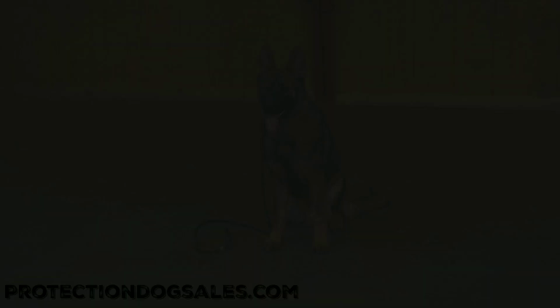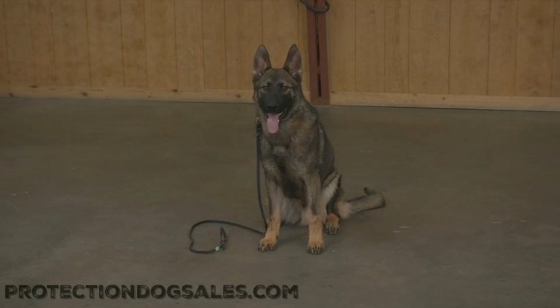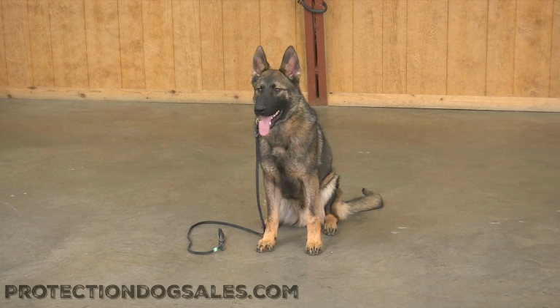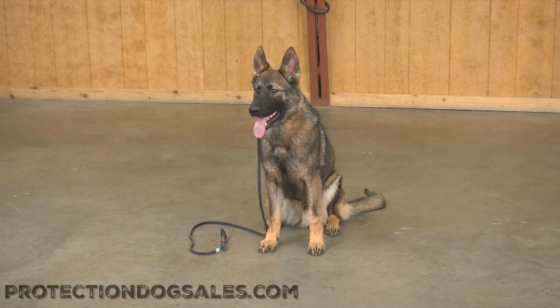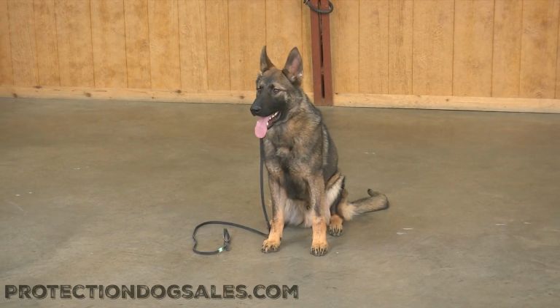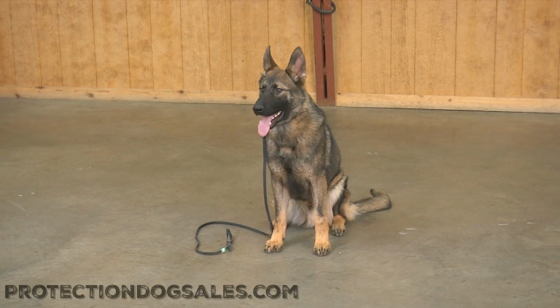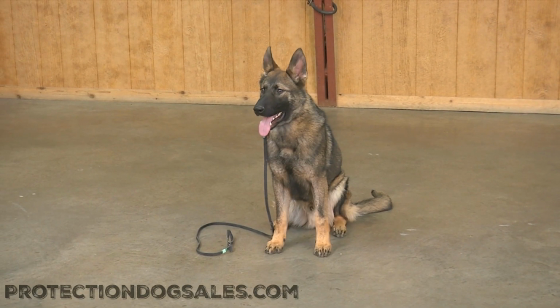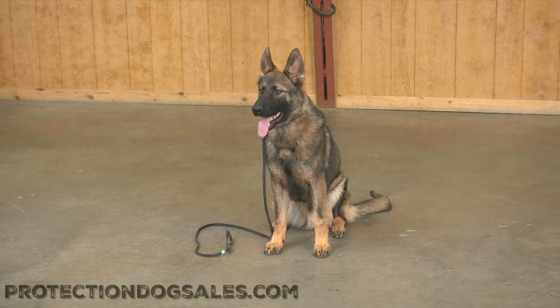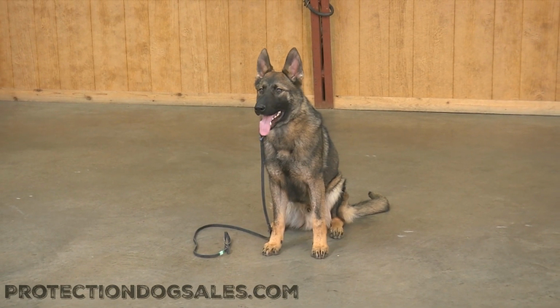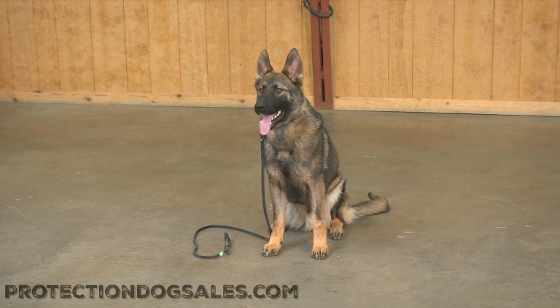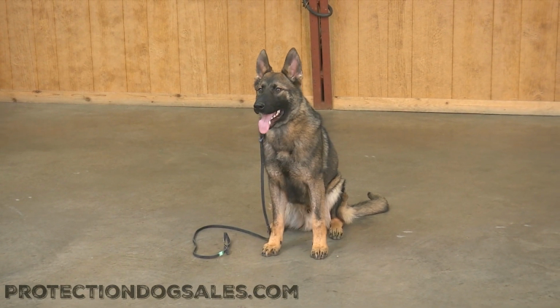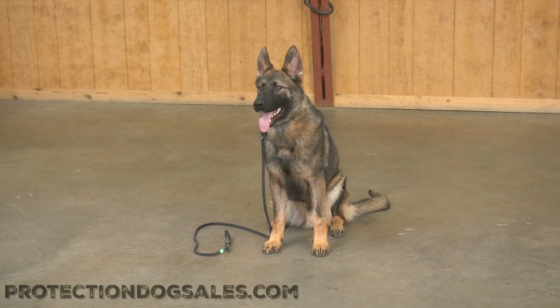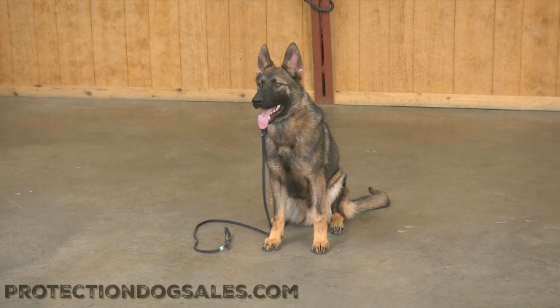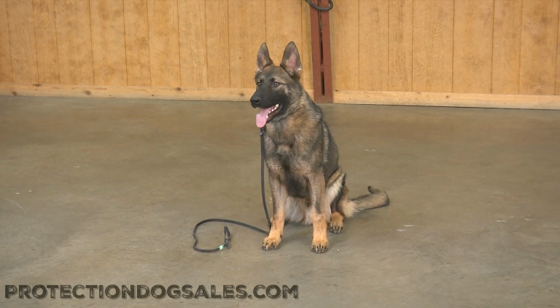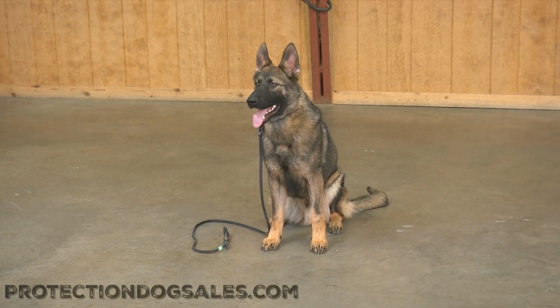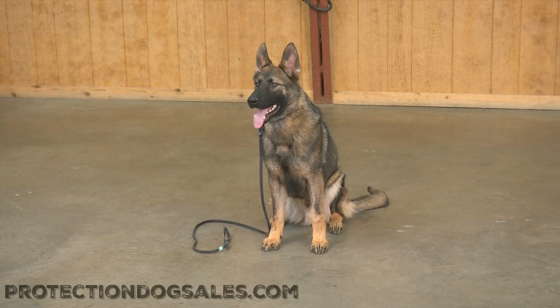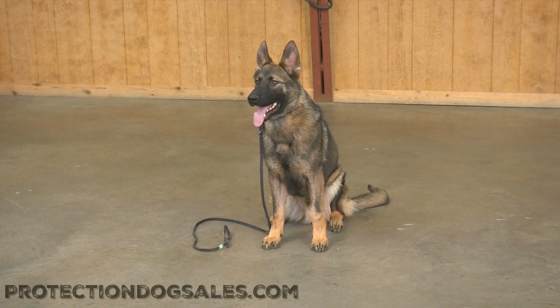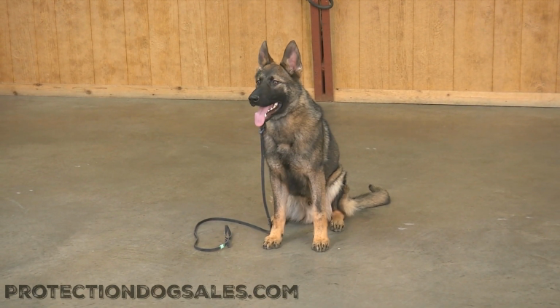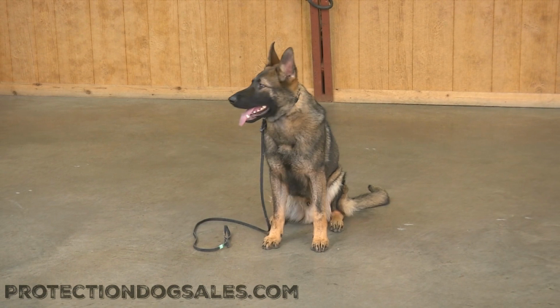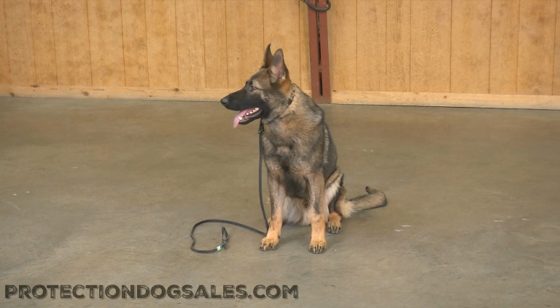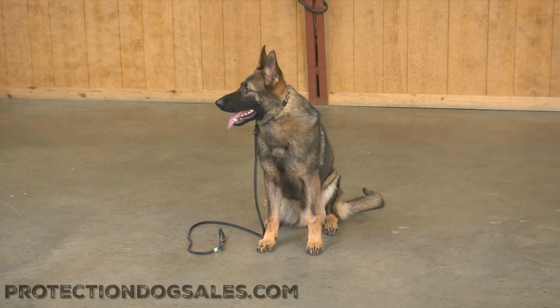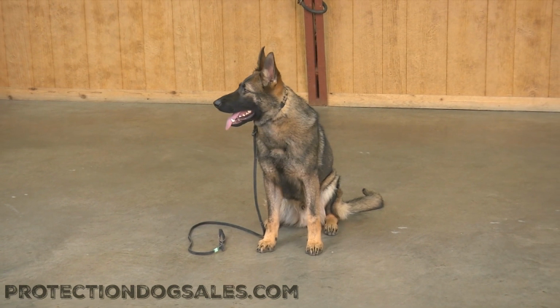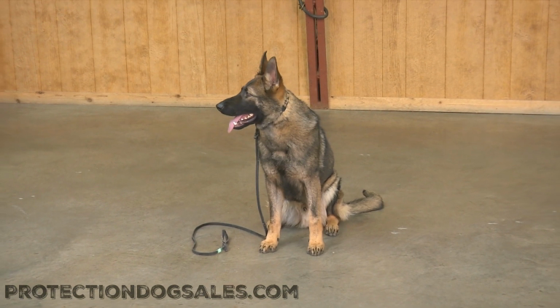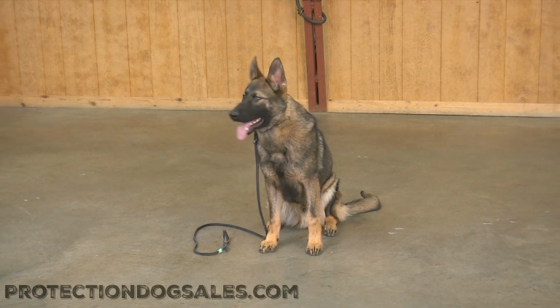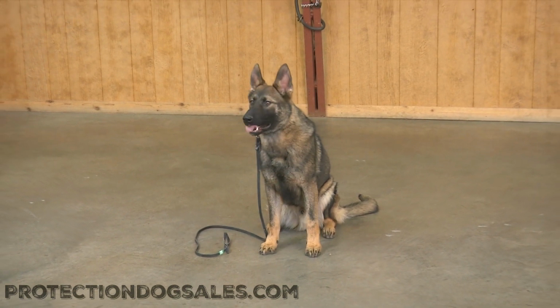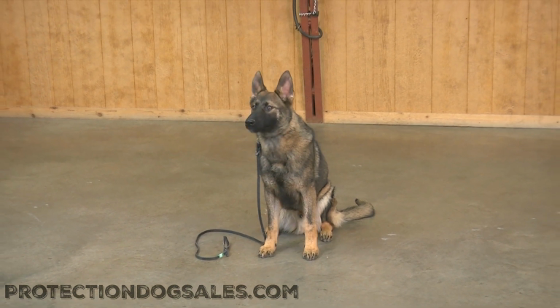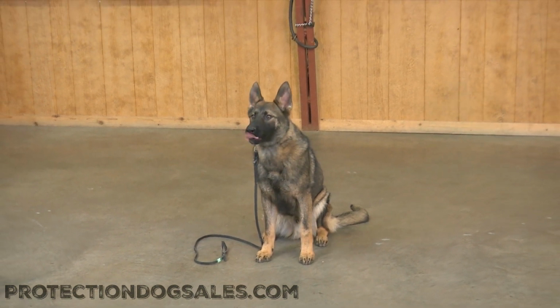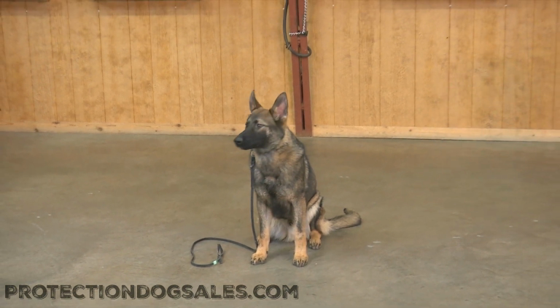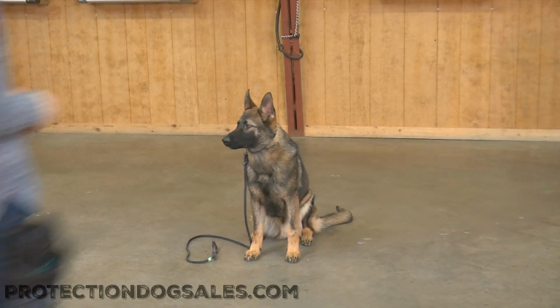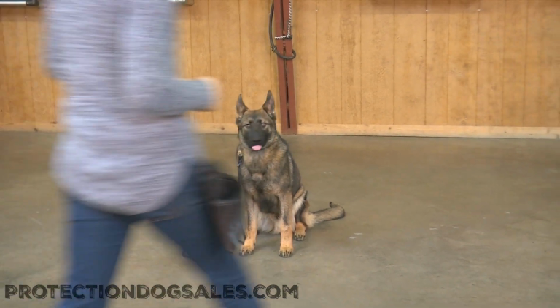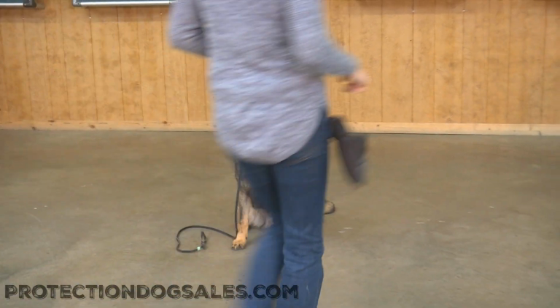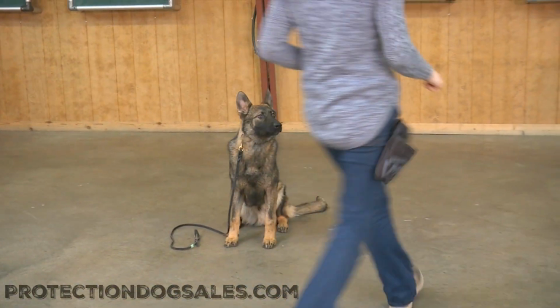All right, hey there ladies and gentlemen, we got a little treat for you here — Zane Von Proof and Puddin. Now, eight months, seven days, we're going to do a little bit of basic obedience work.